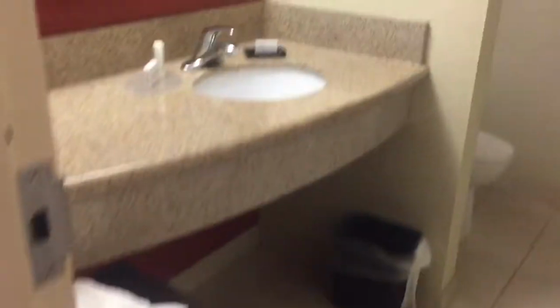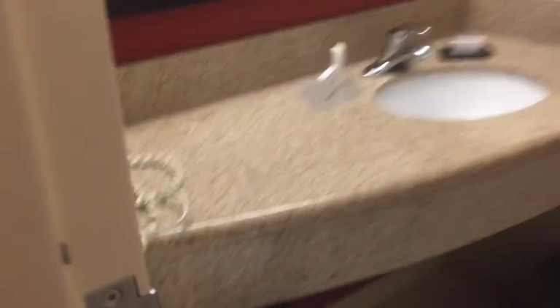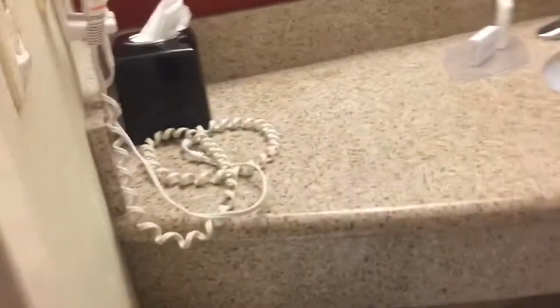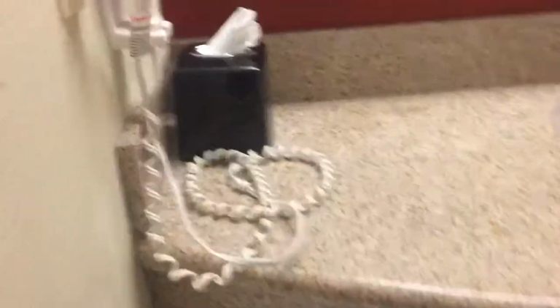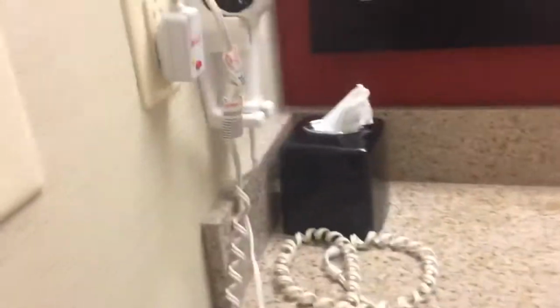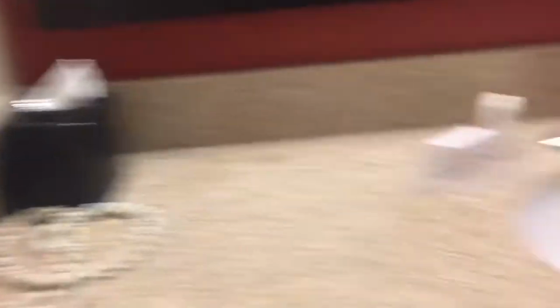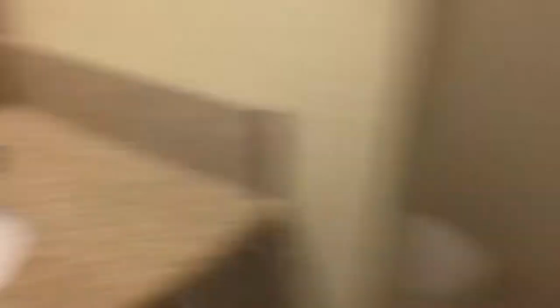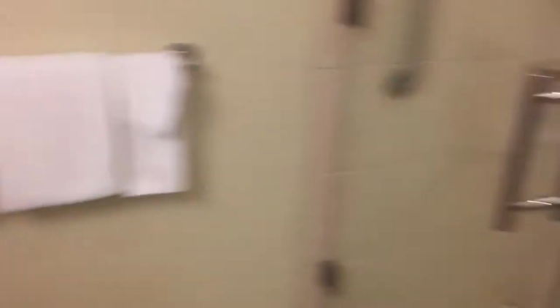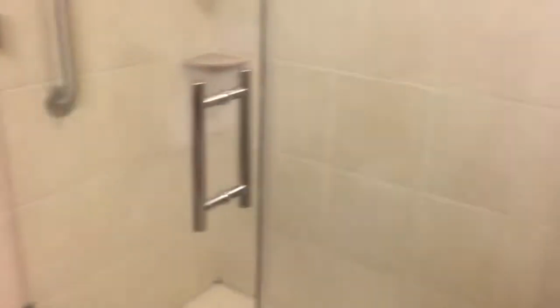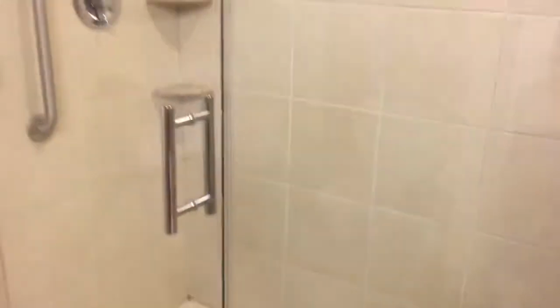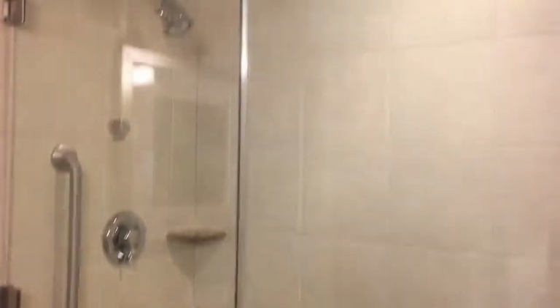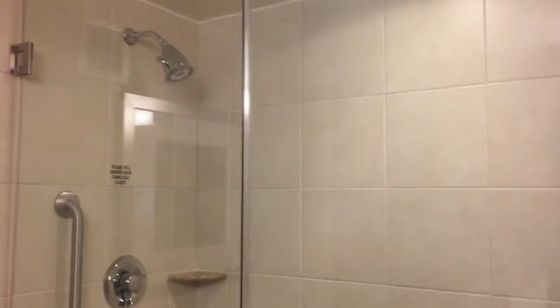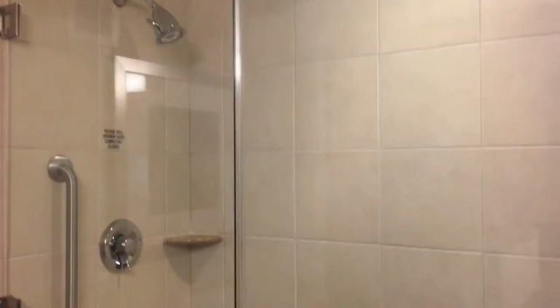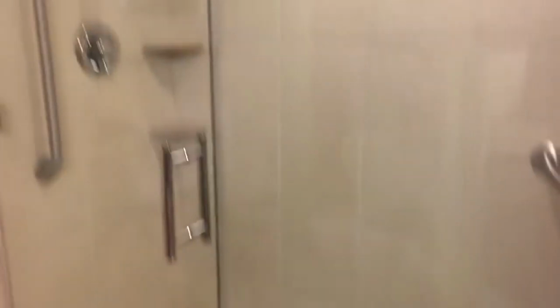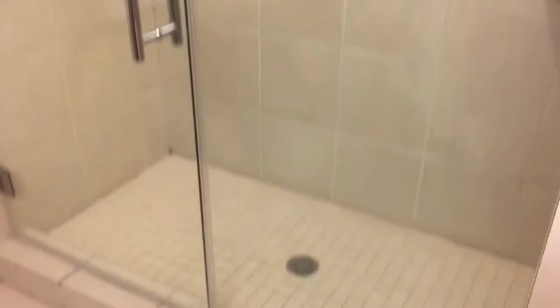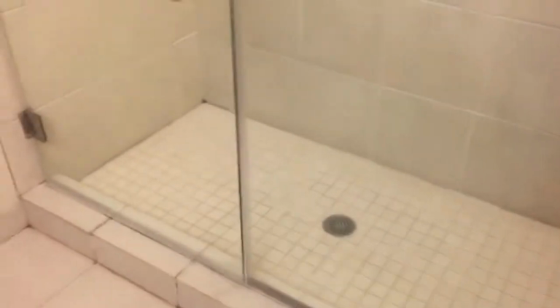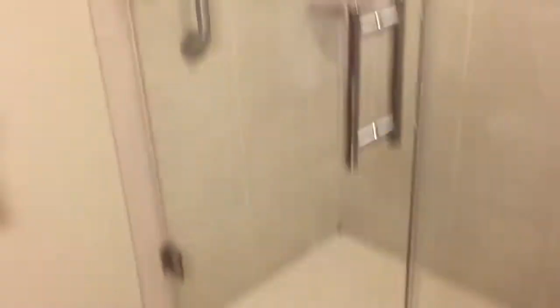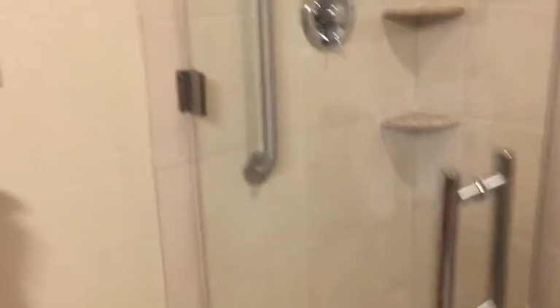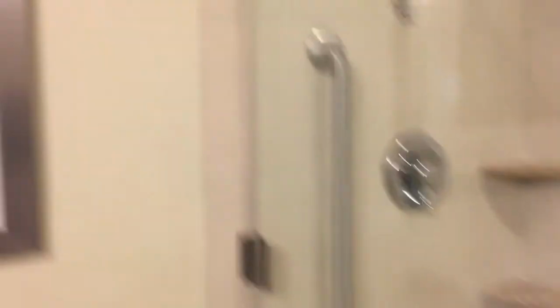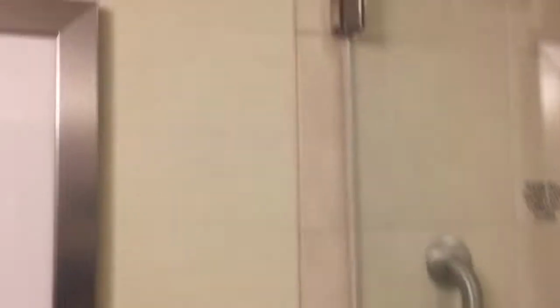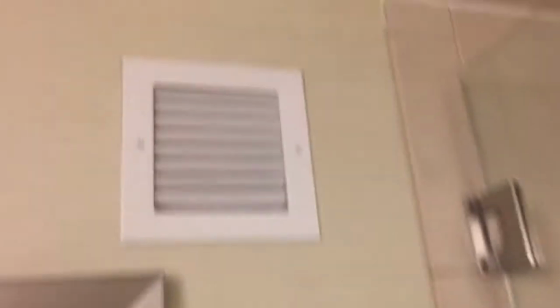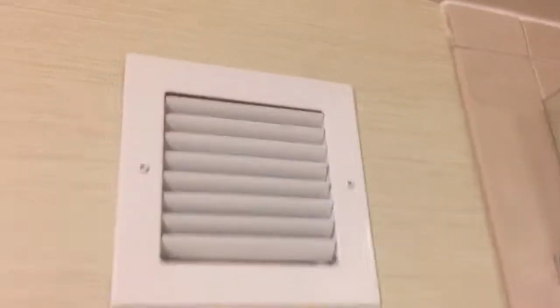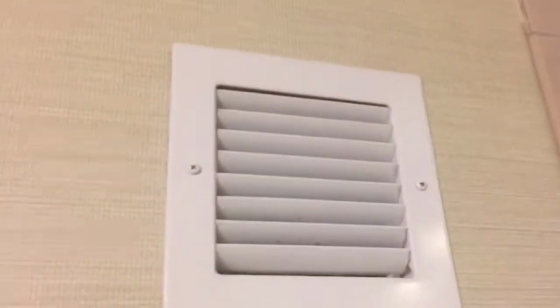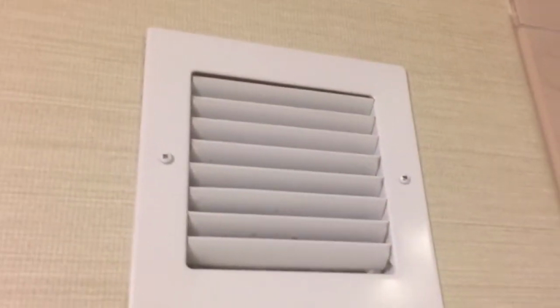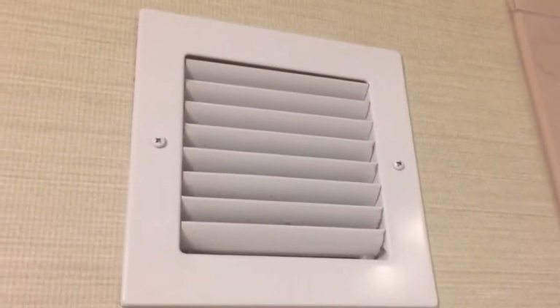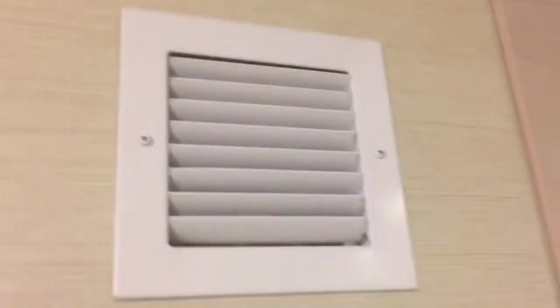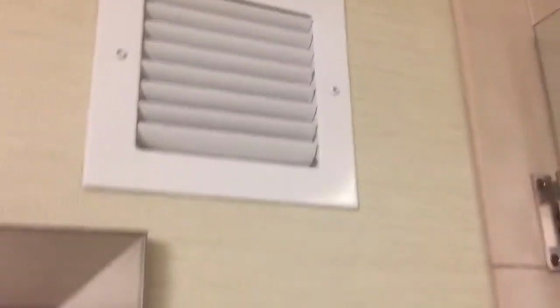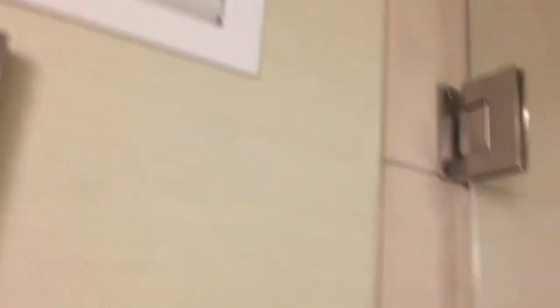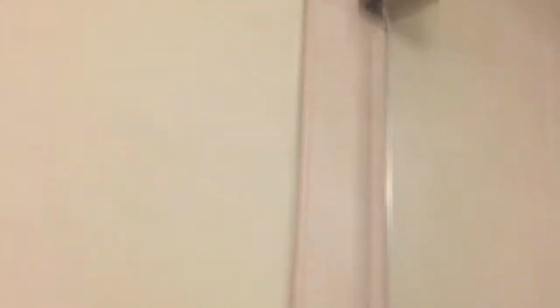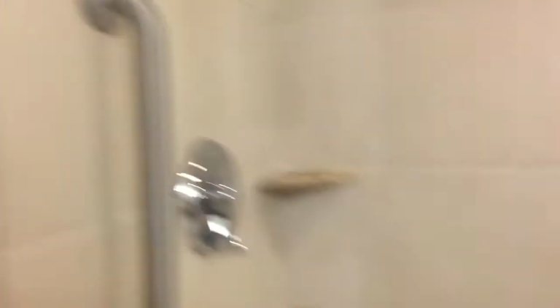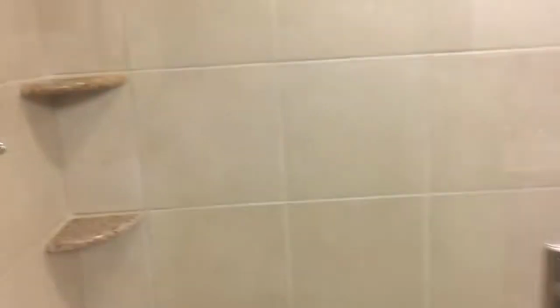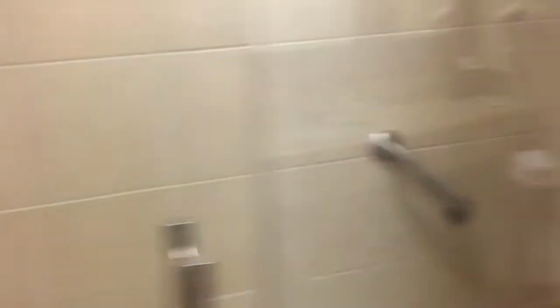Pretty standard bathroom here. You do have a blow dryer, a big huge glass shower here, no bathtub. And then I always look at this — if you watch some other hotel videos, see if that's clean. That's pretty darn clean, which is really cool.